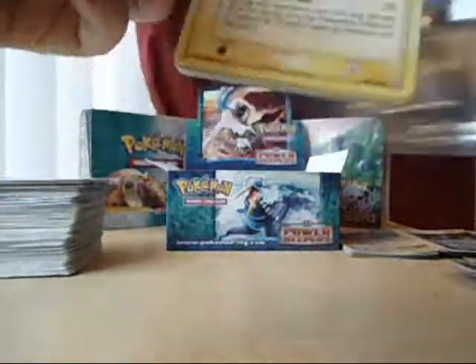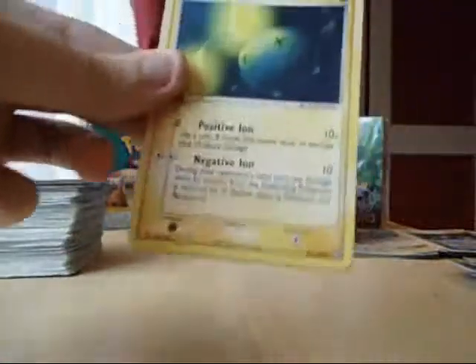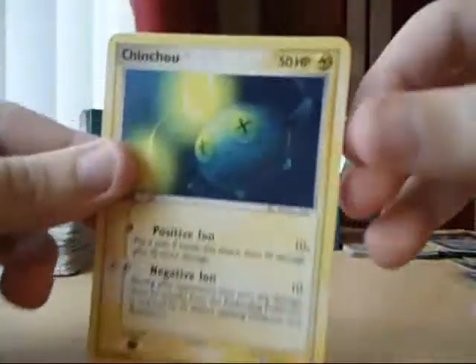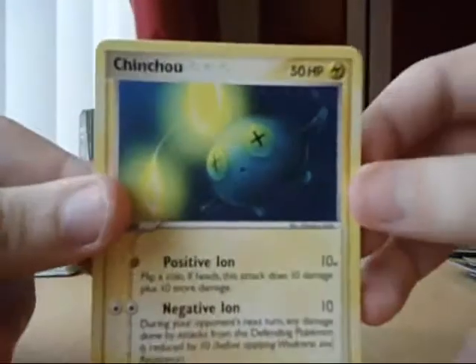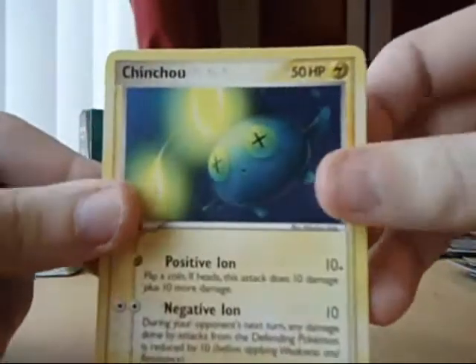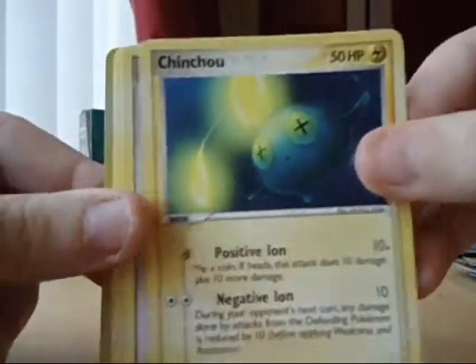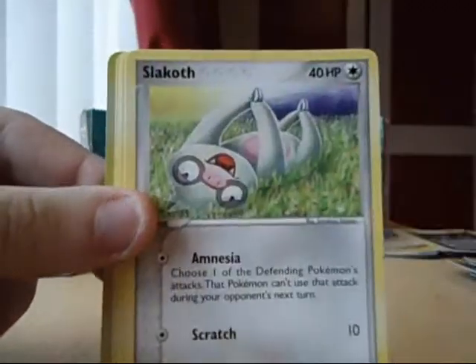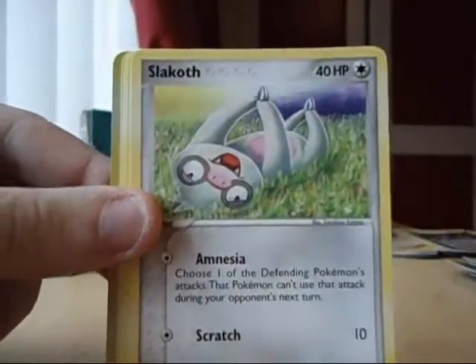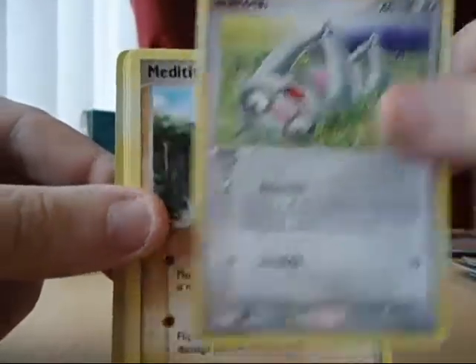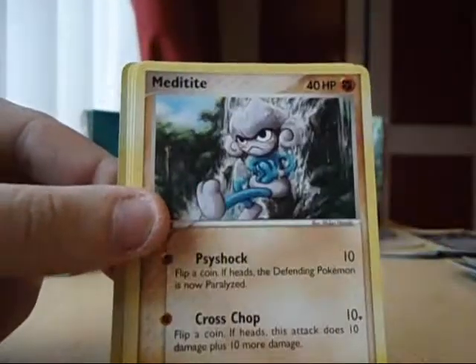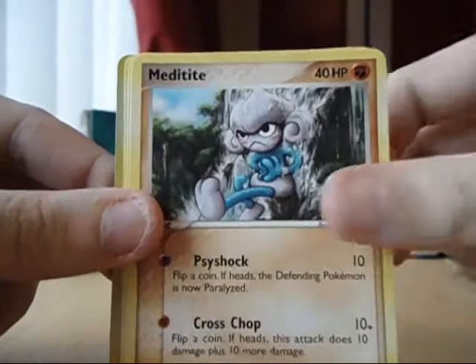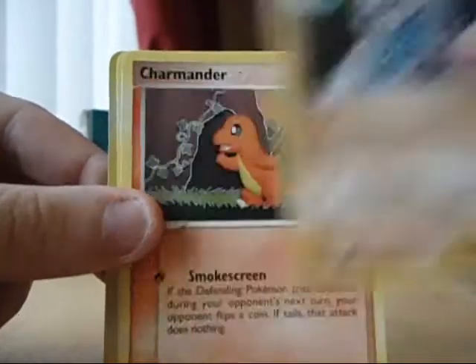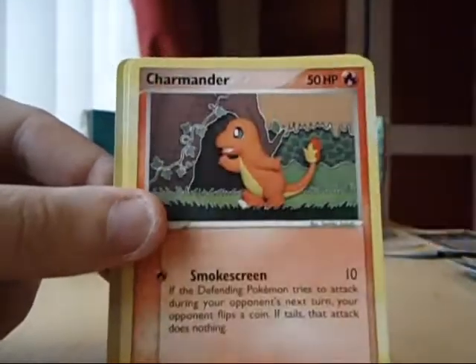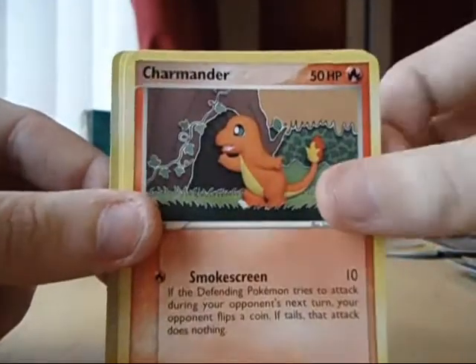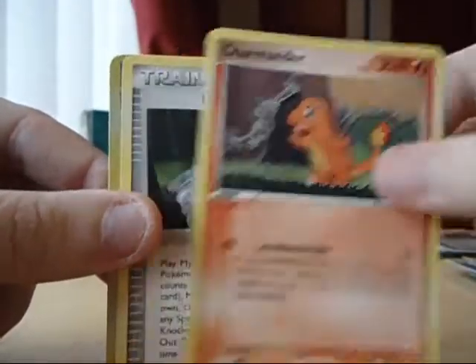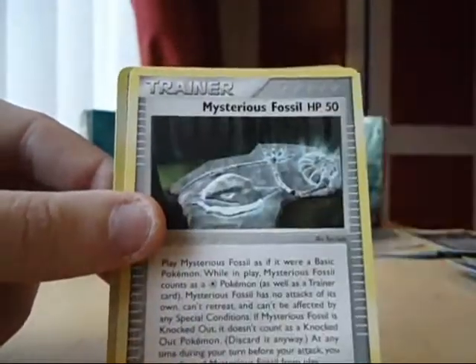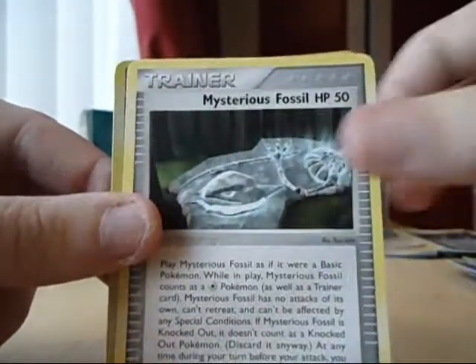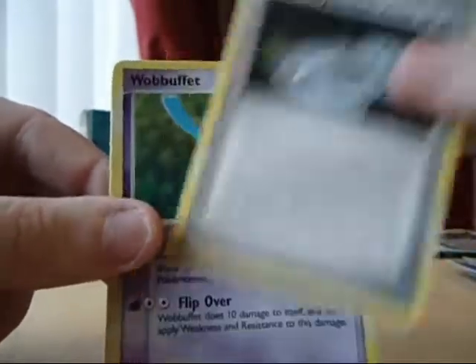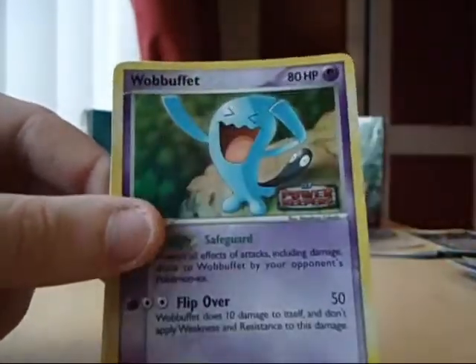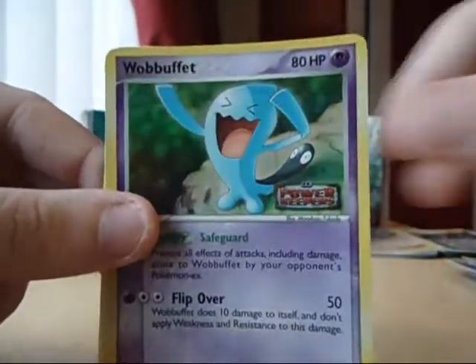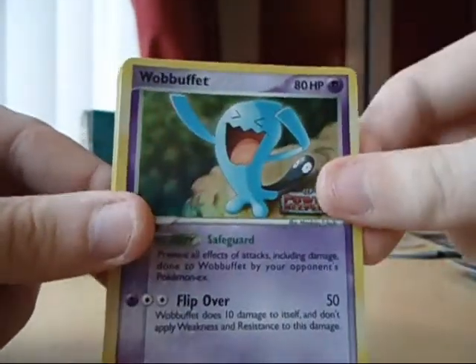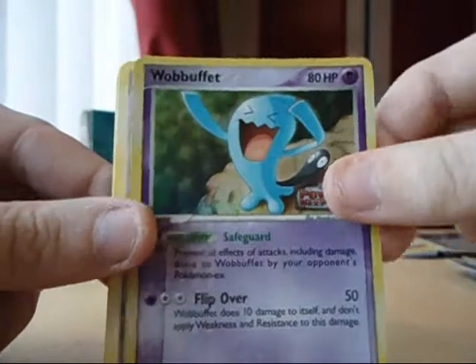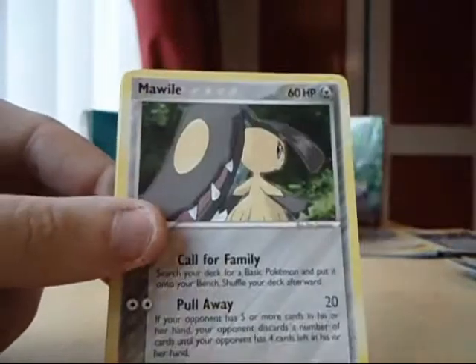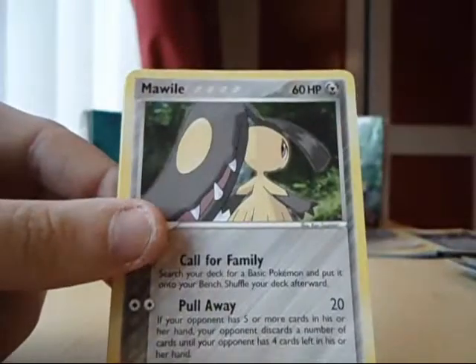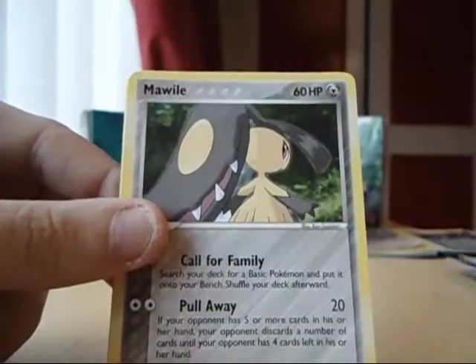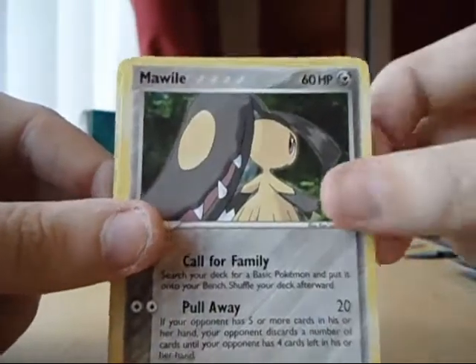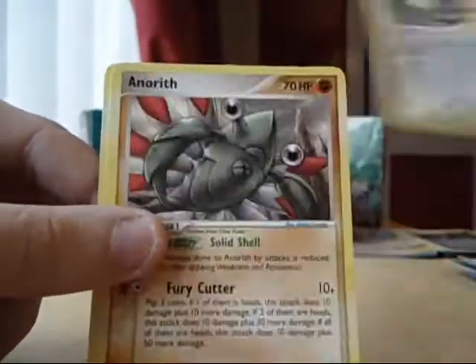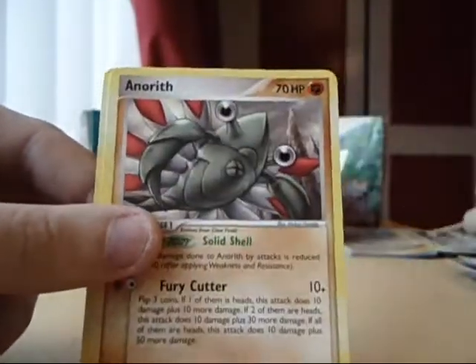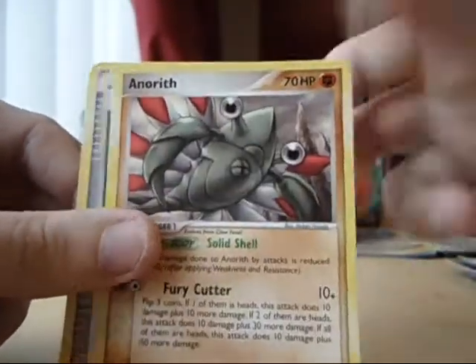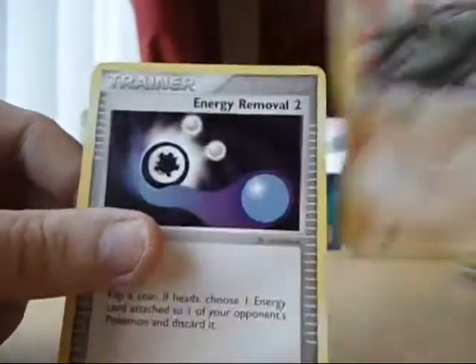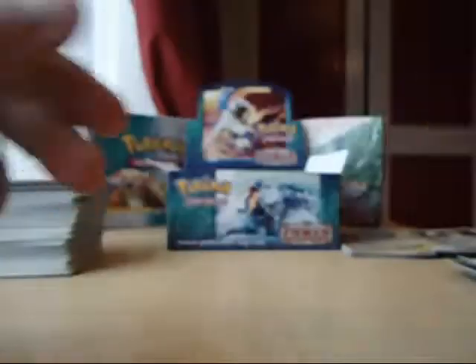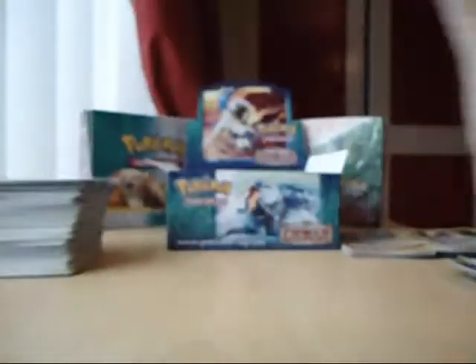Right, we've got a Chinchow, Slackloth, Meditite, Charmander, Mysterious Fossil, Reverse Rare Wobbuffet, and a Mowai Rare. Anereth and Energy Removal.